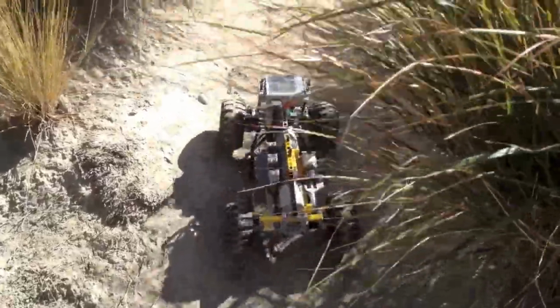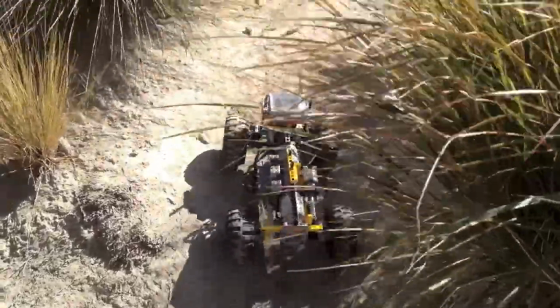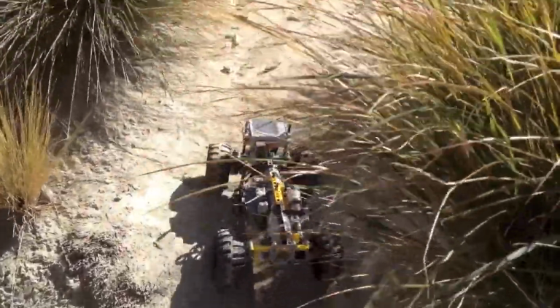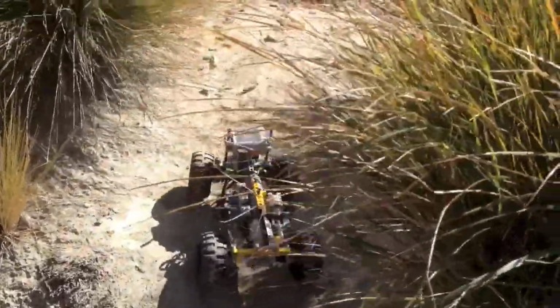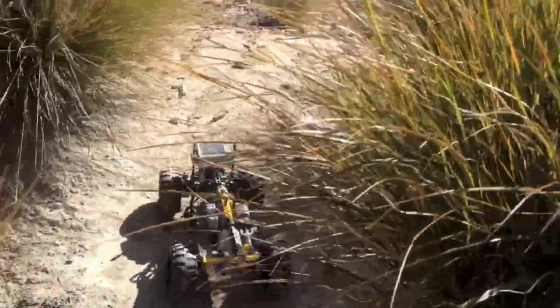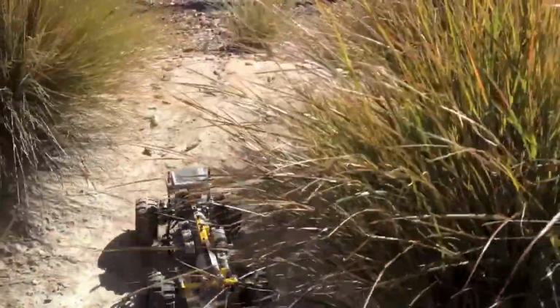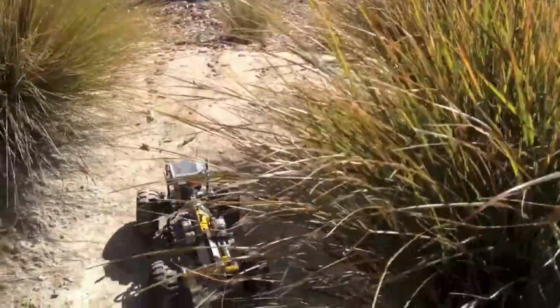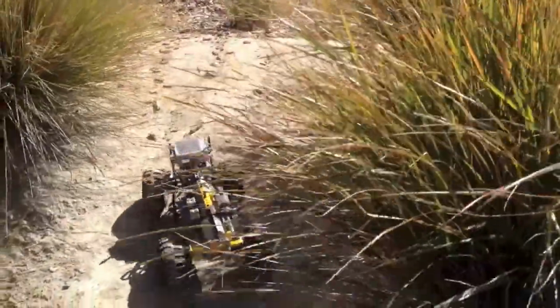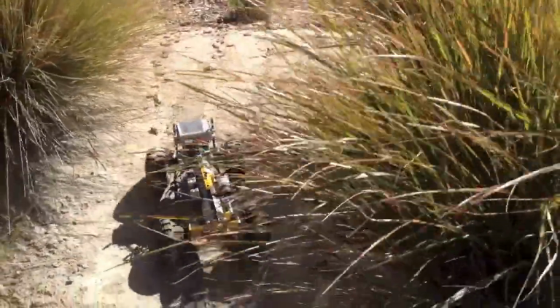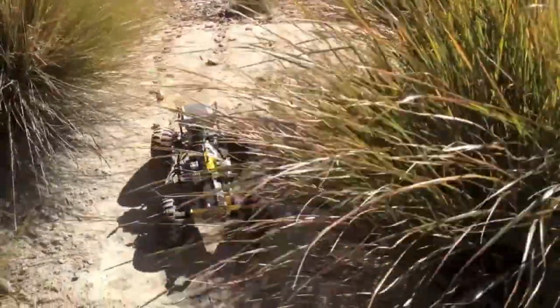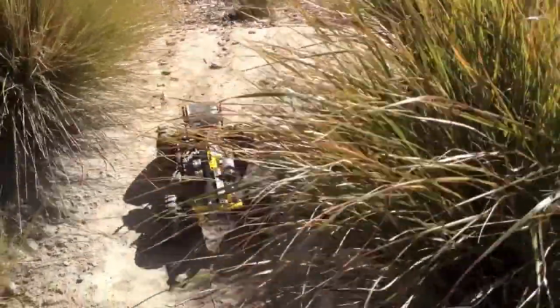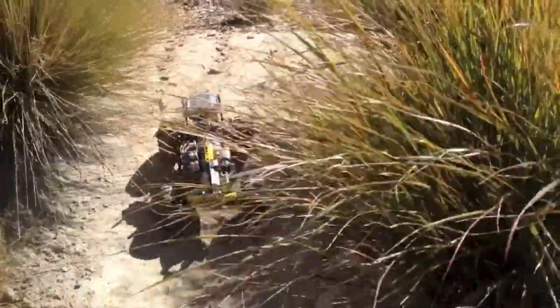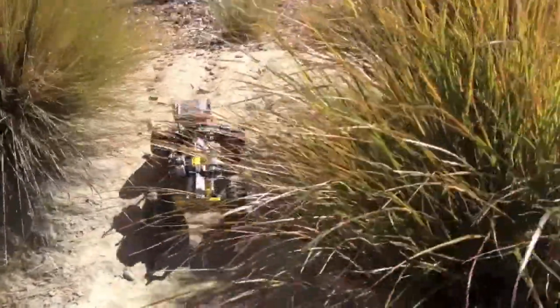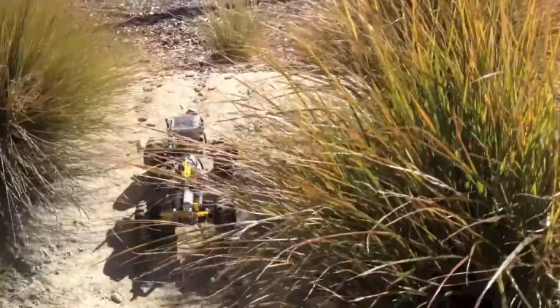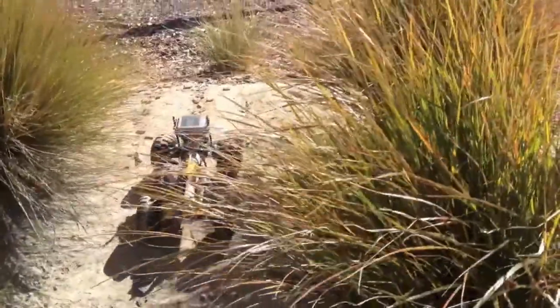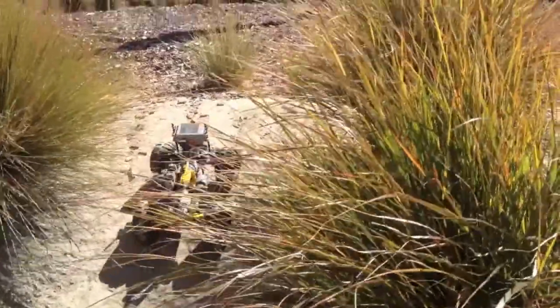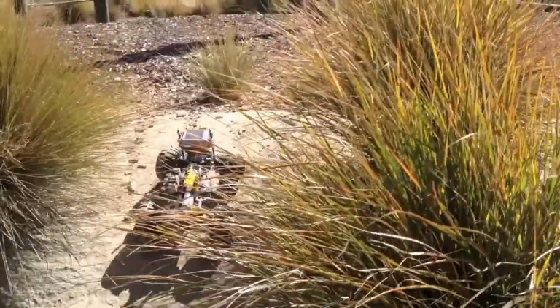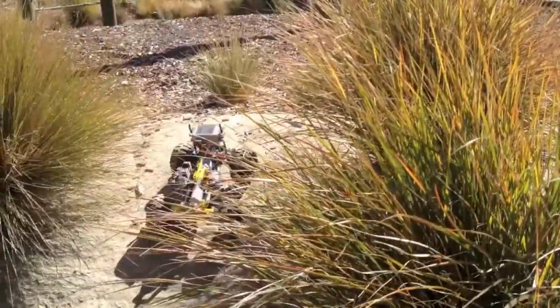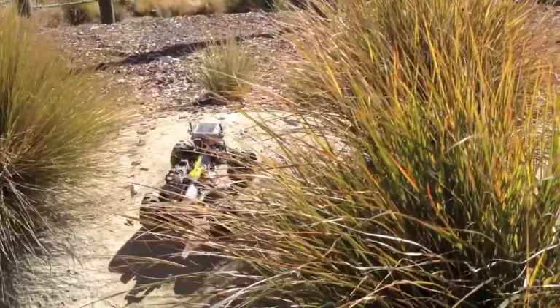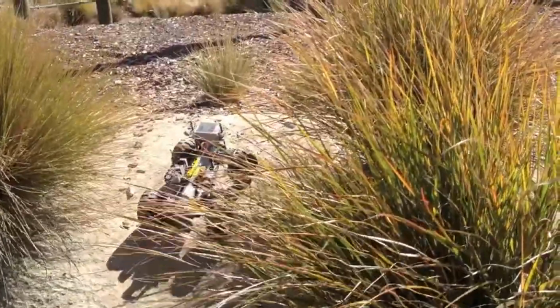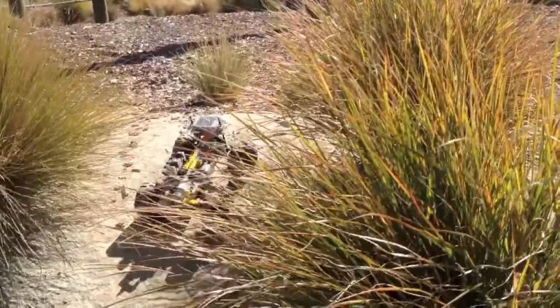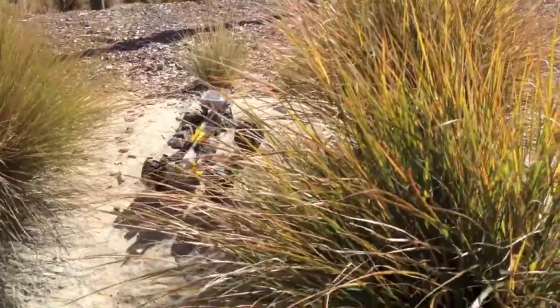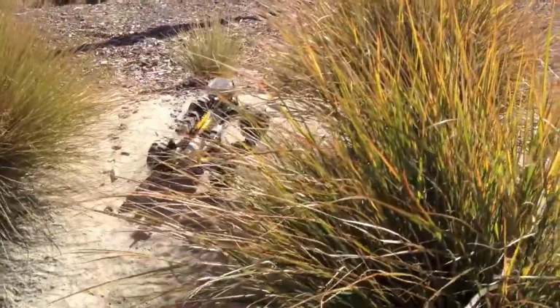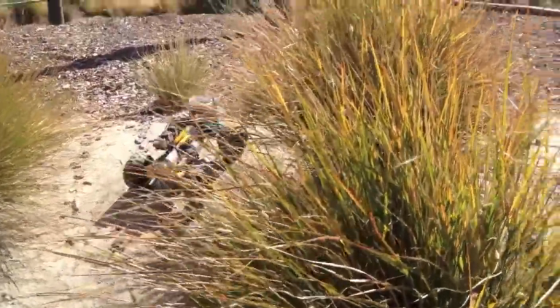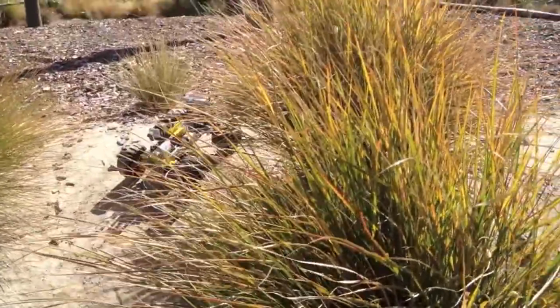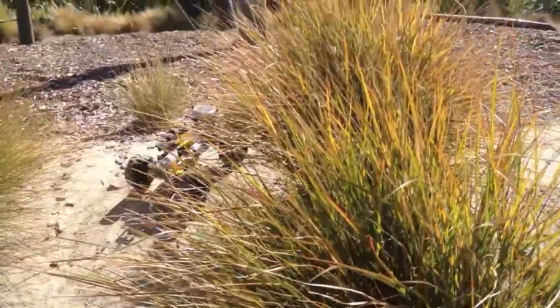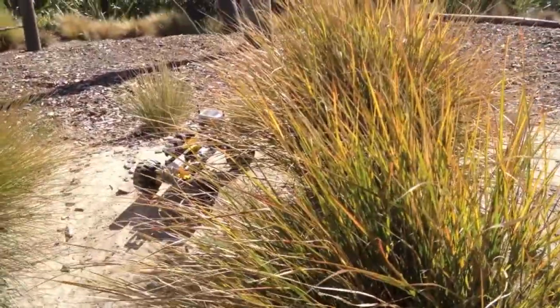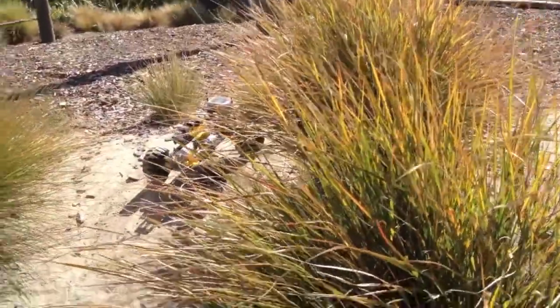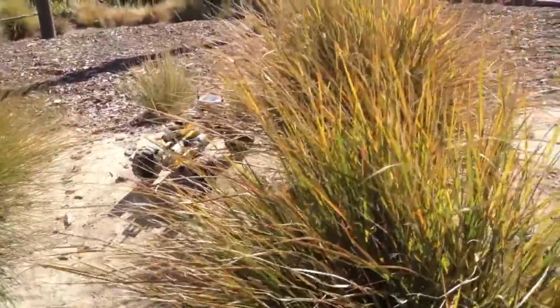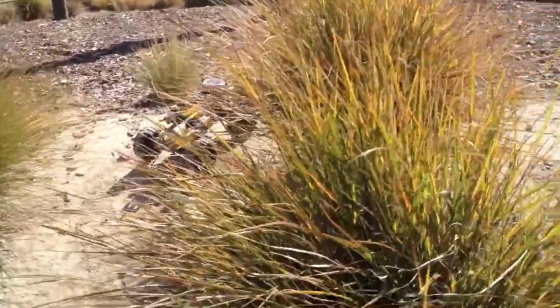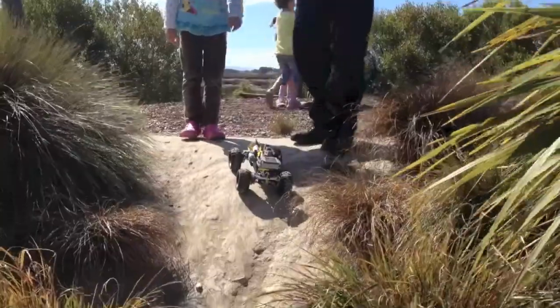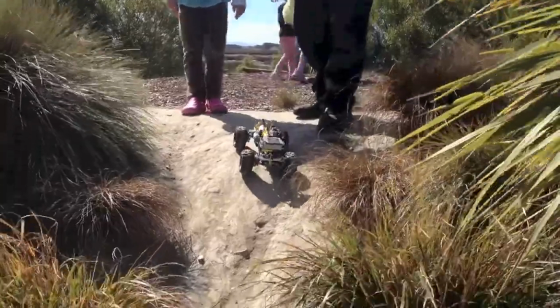Here the crawler is really going up the hill nicely, everything's working fine, in low gear, making its way up there. So this is an example where it actually did work.